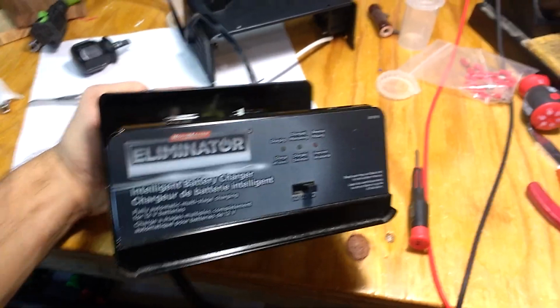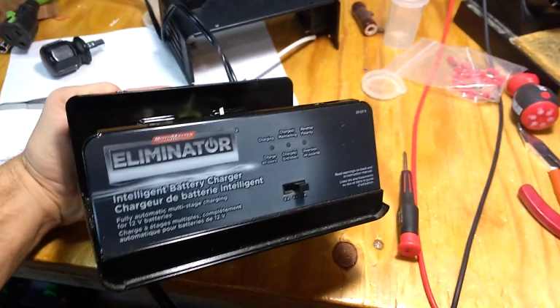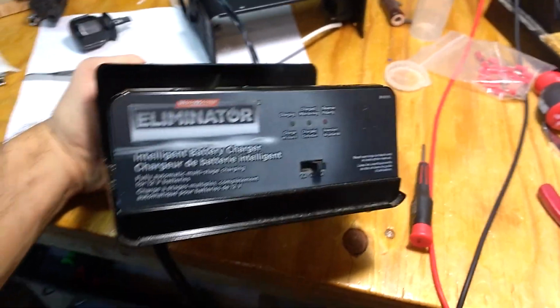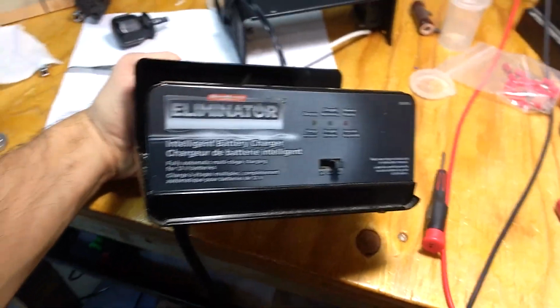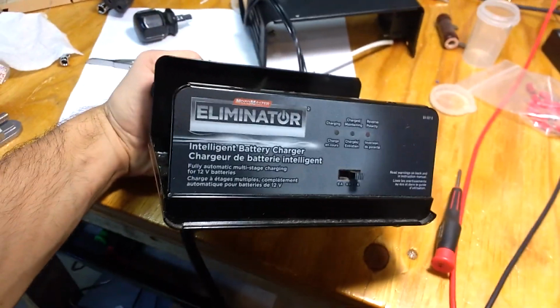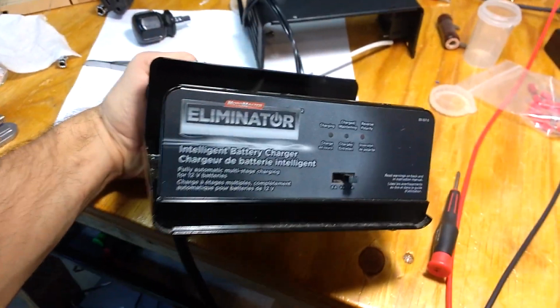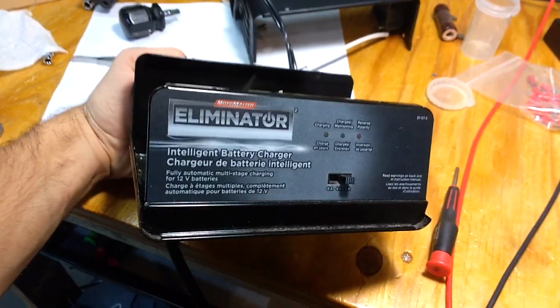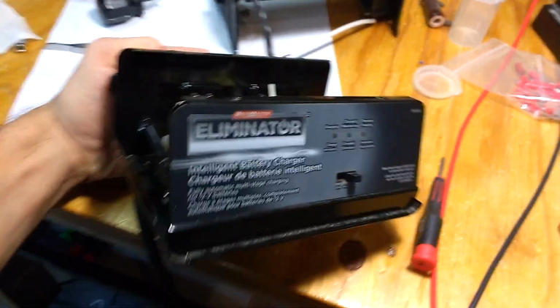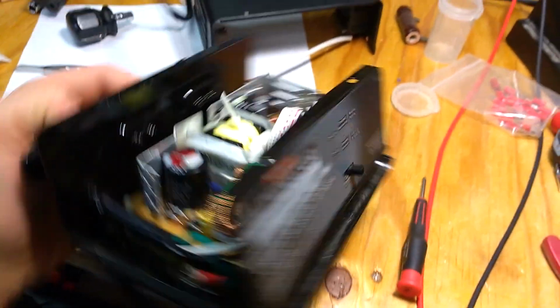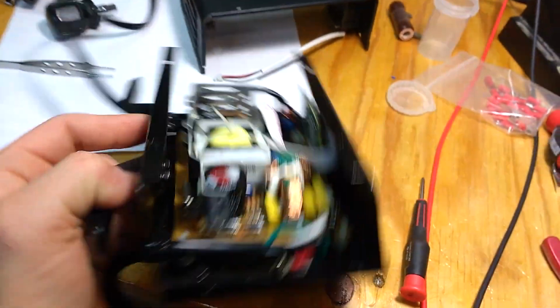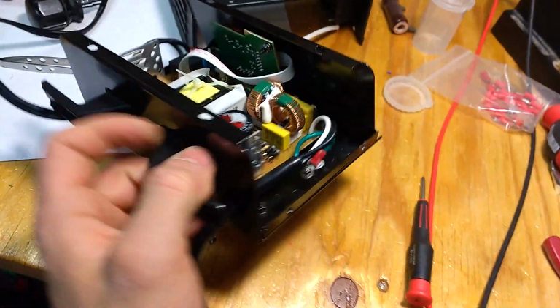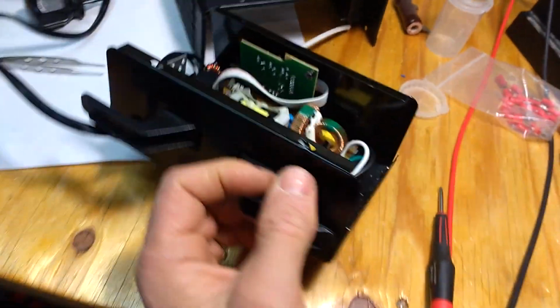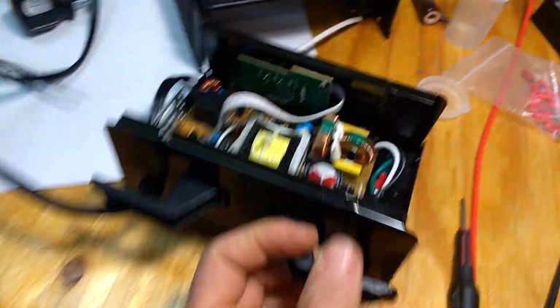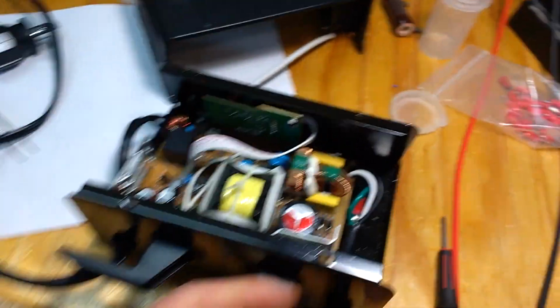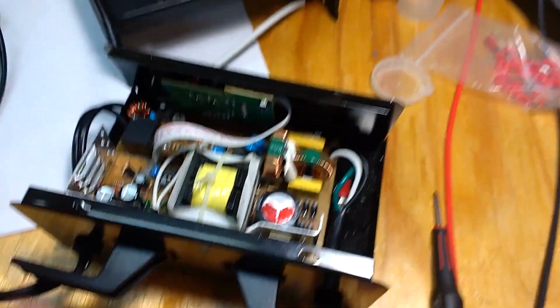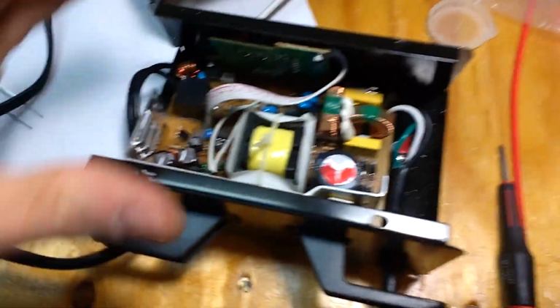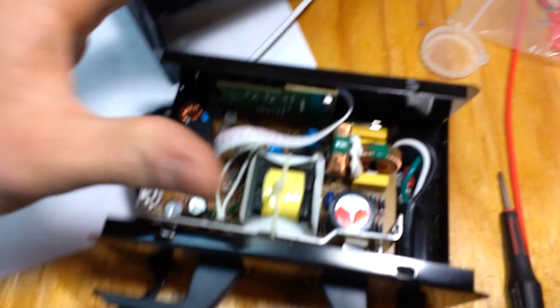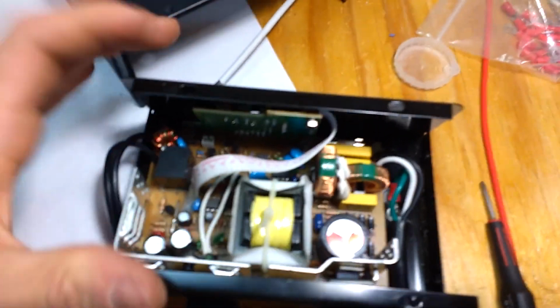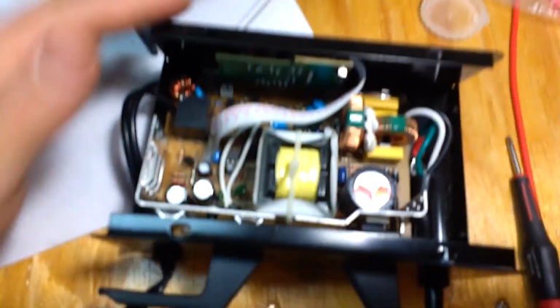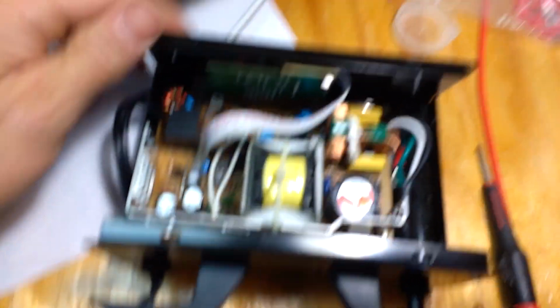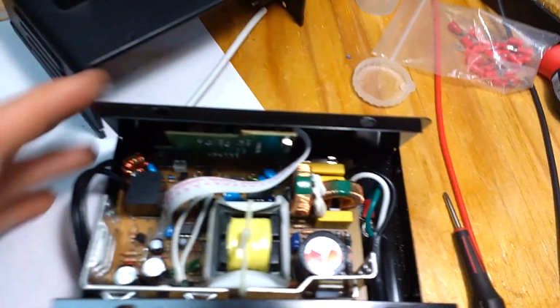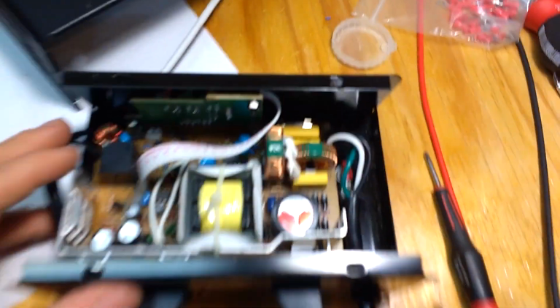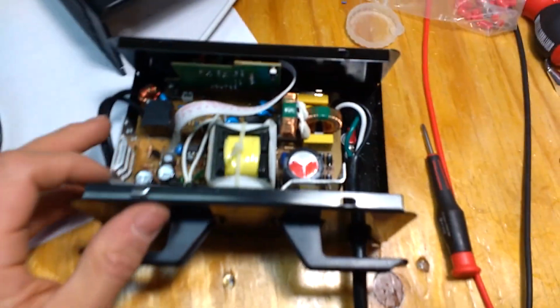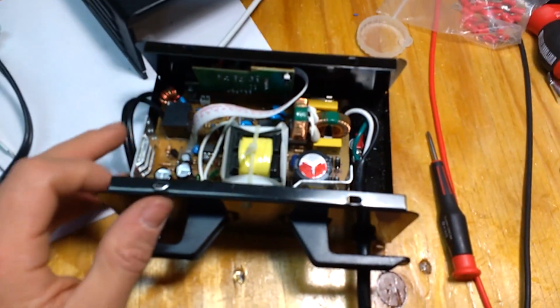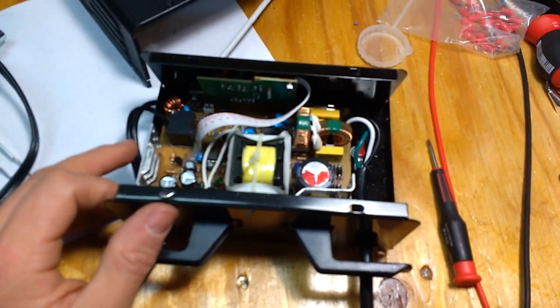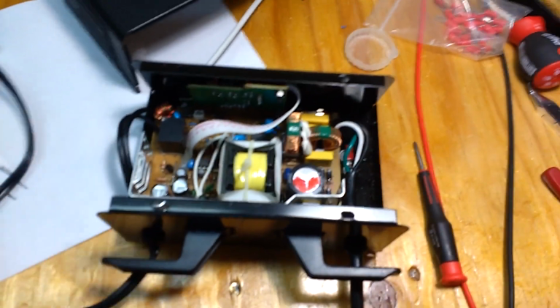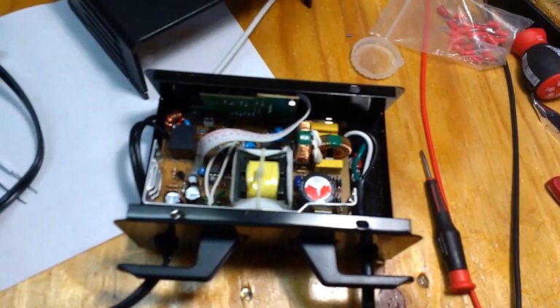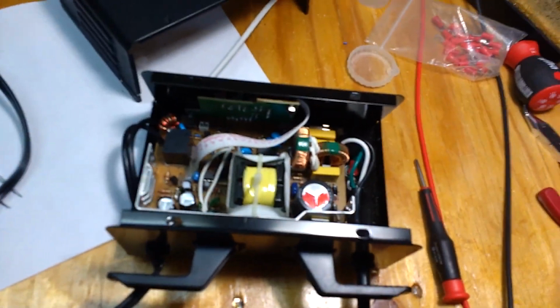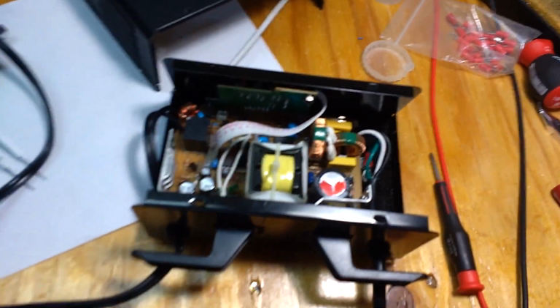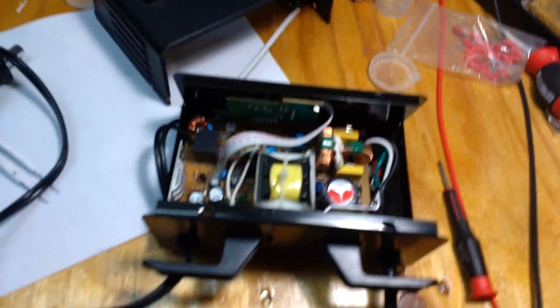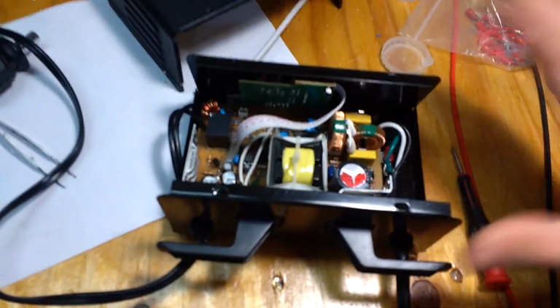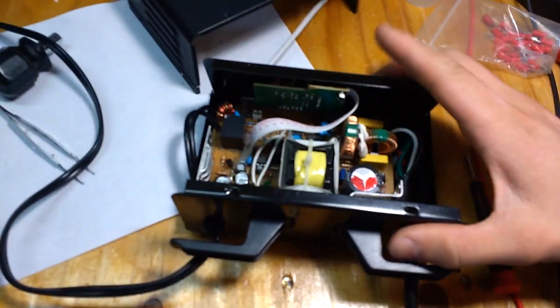Just to finish repairing this charger — it was a bit of a pain to troubleshoot because everything is so tight, so lessons learned for next time.